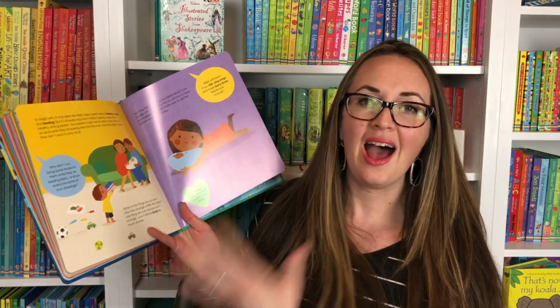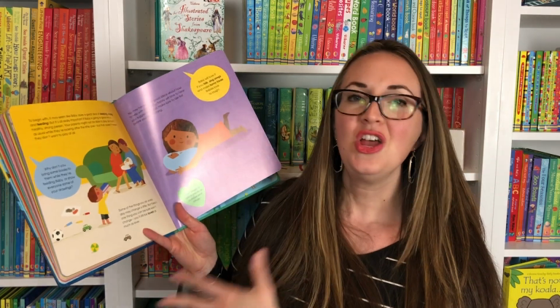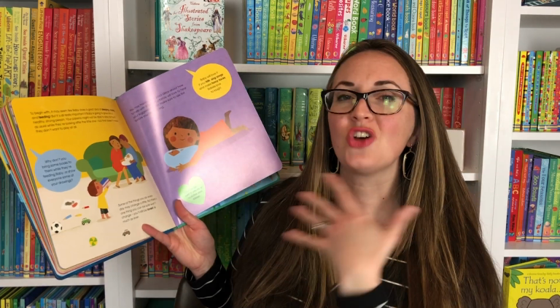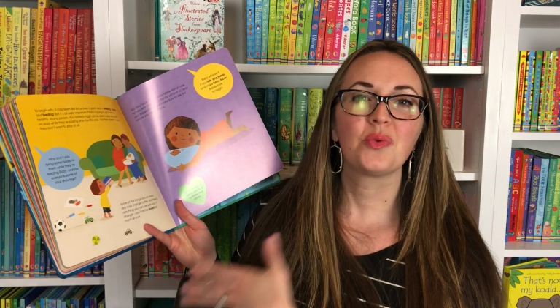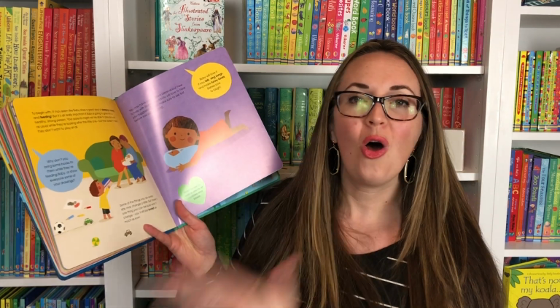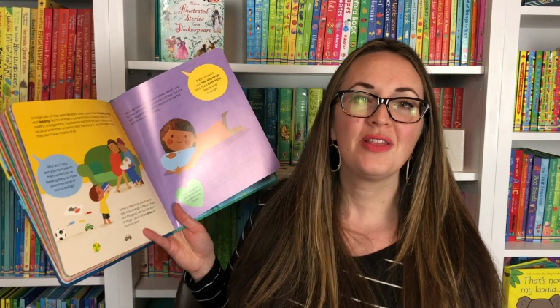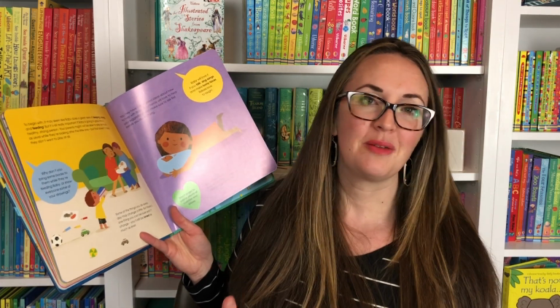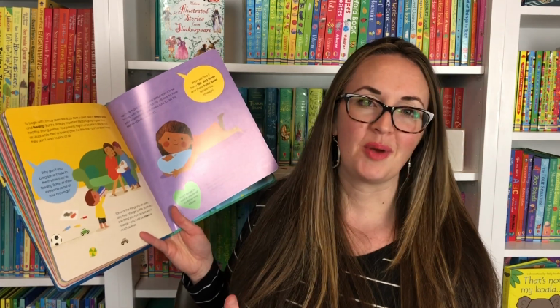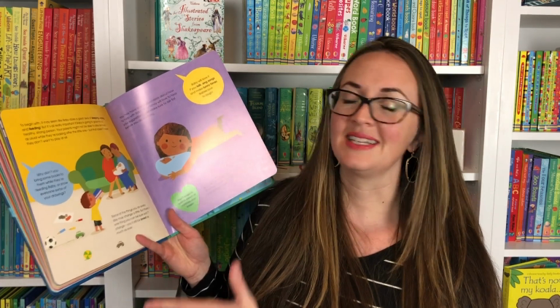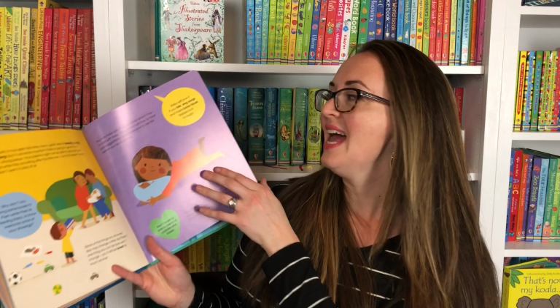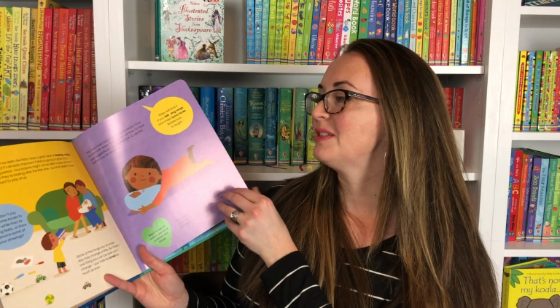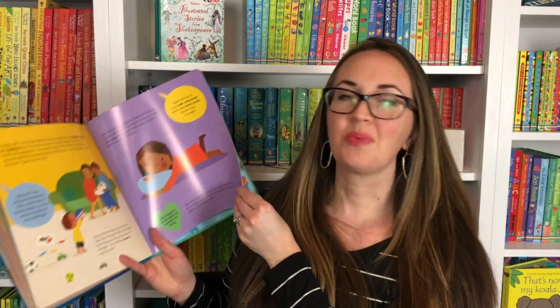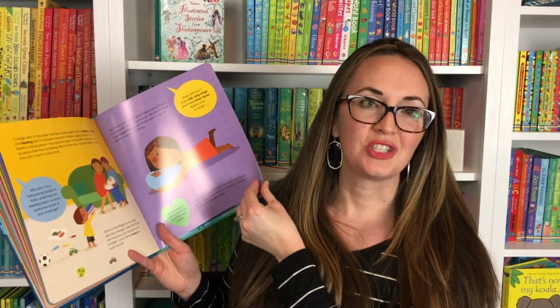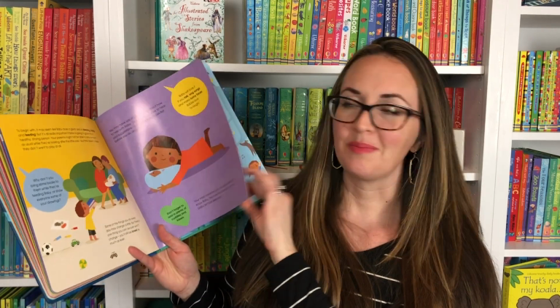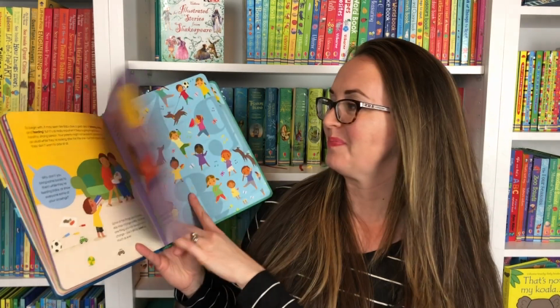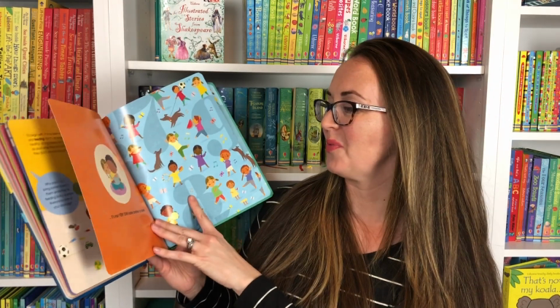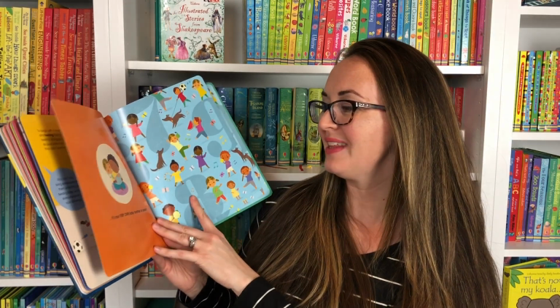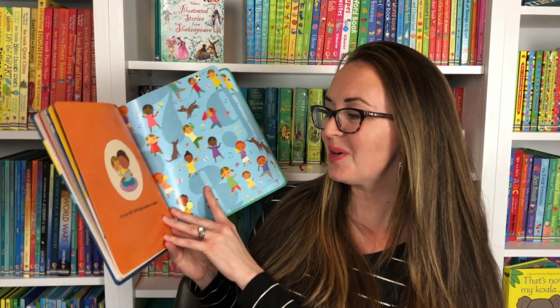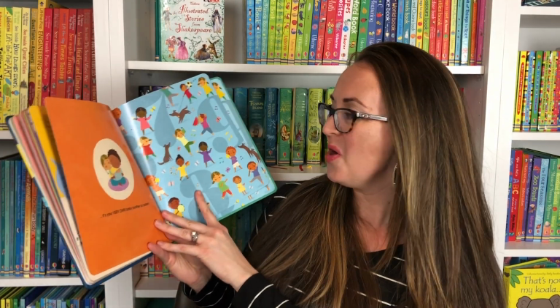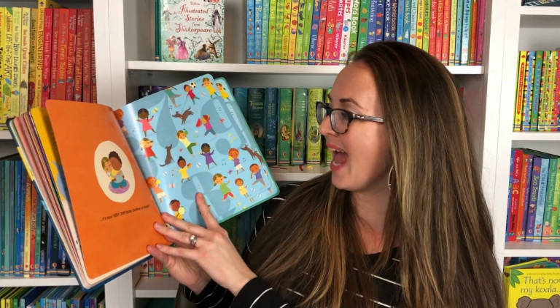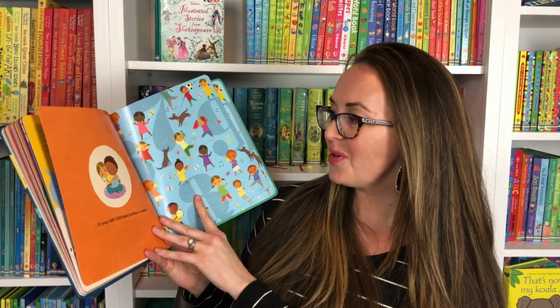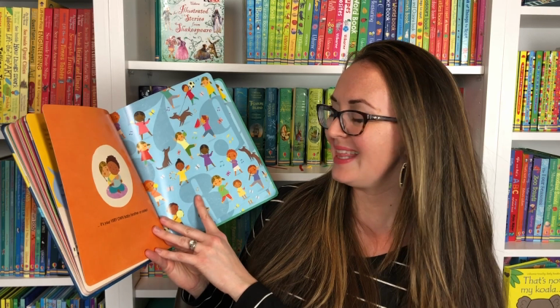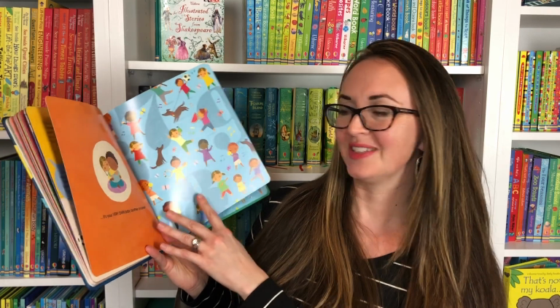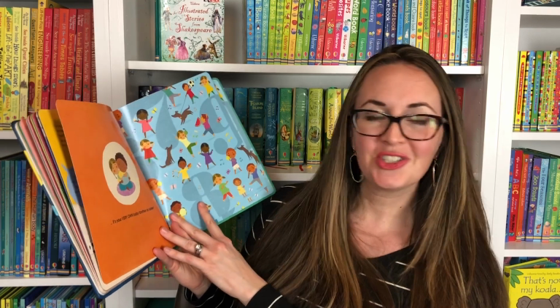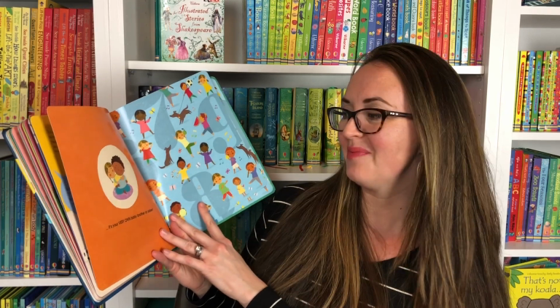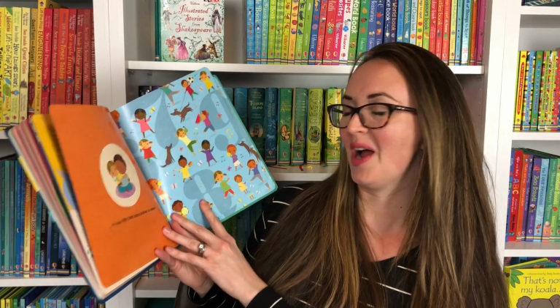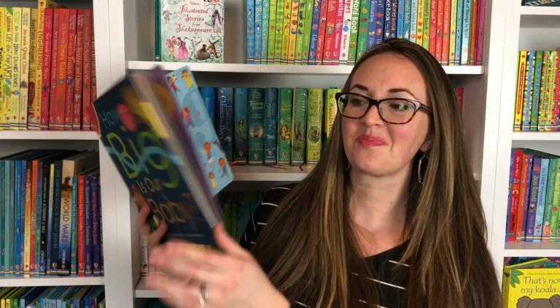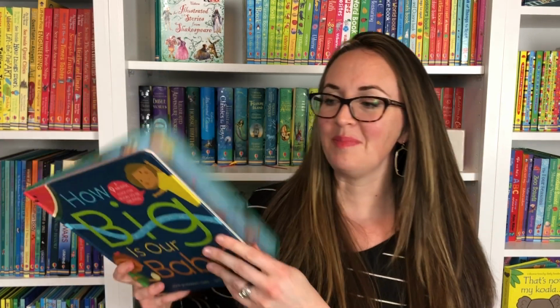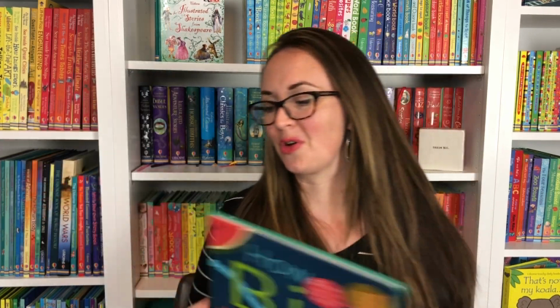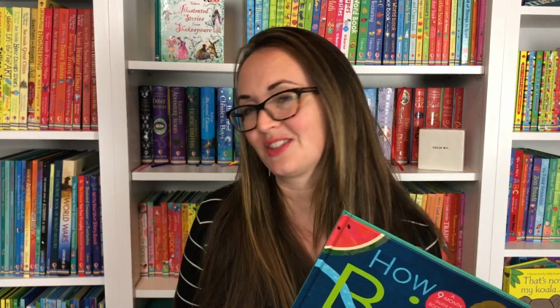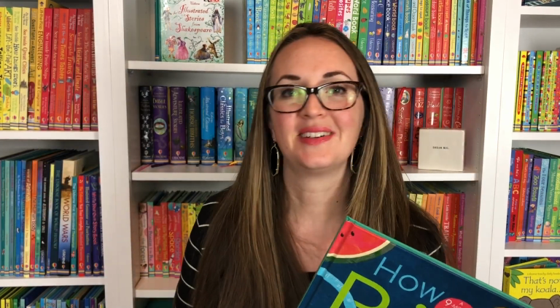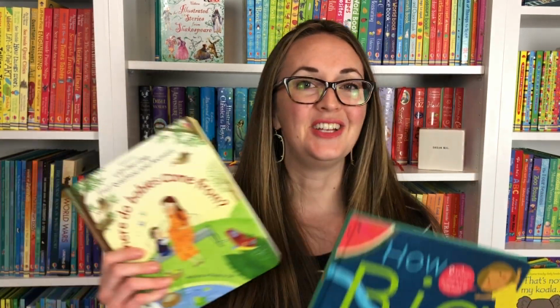To have and talk through all those nine months of pregnancy, especially with a first-time sibling. Hopefully these books can help you in that transitional time for big brother or big sister. Enjoy!